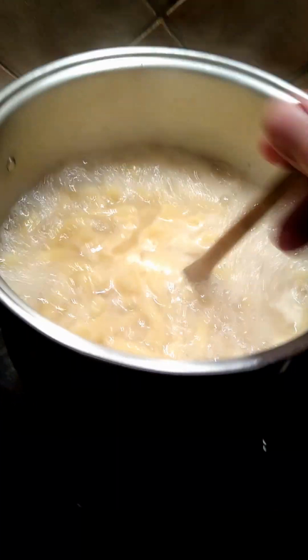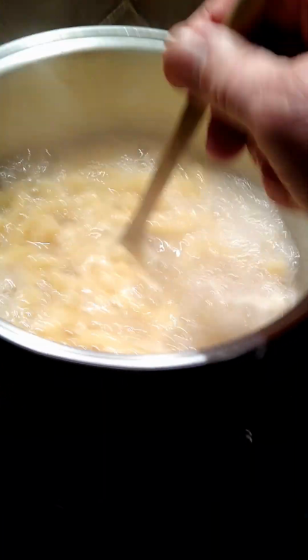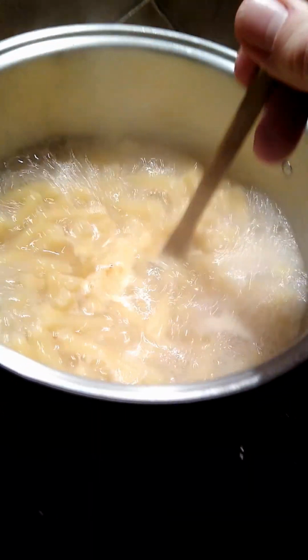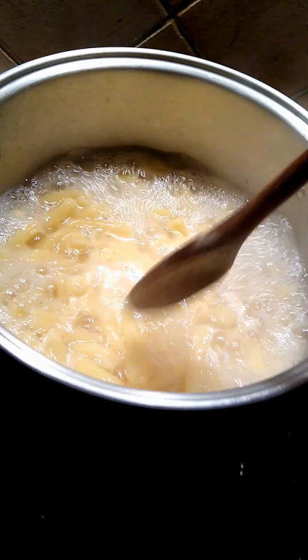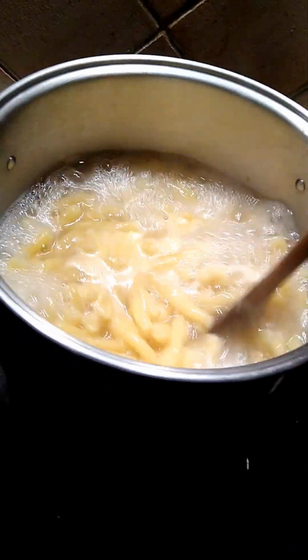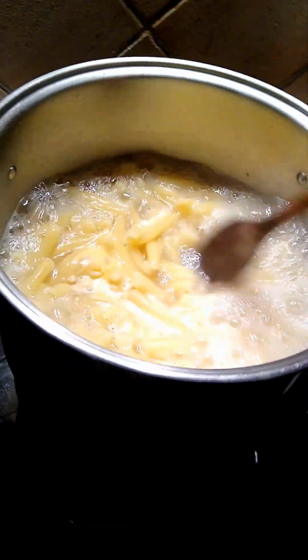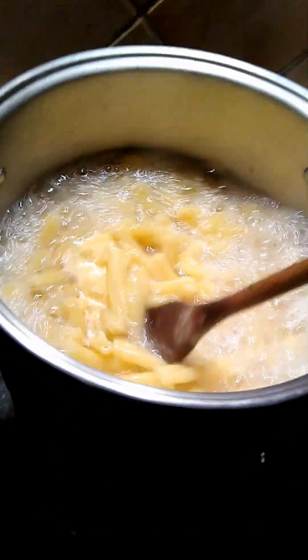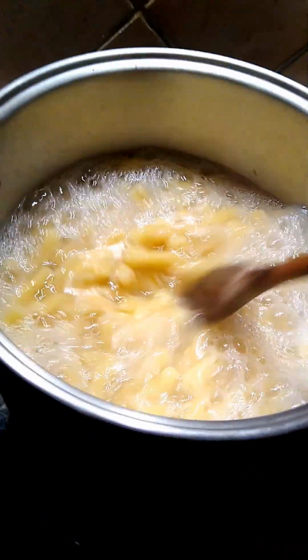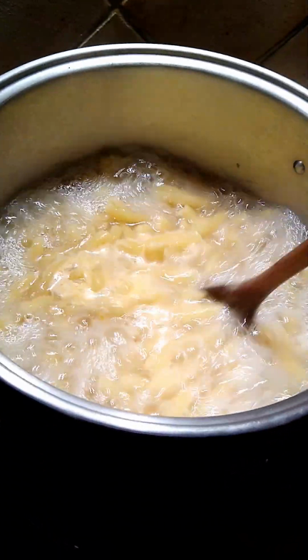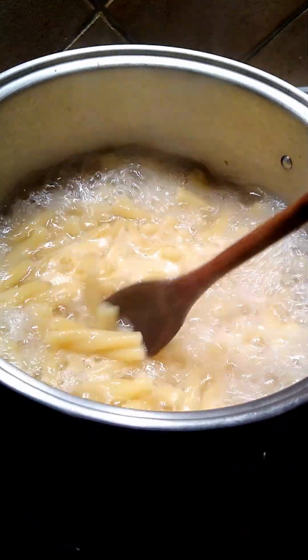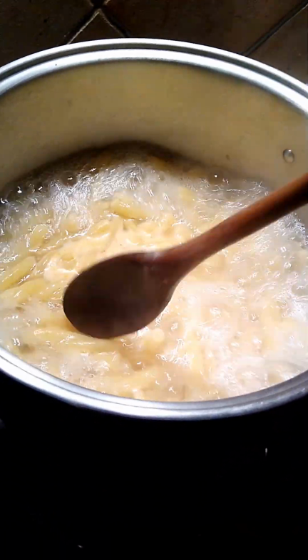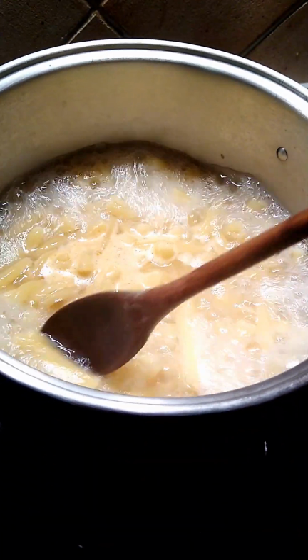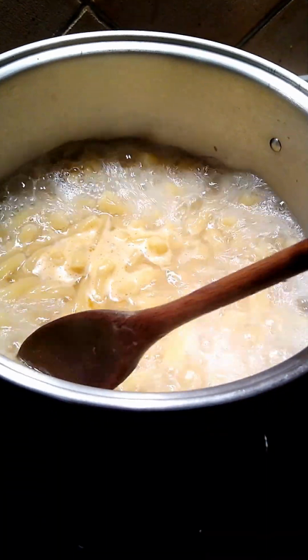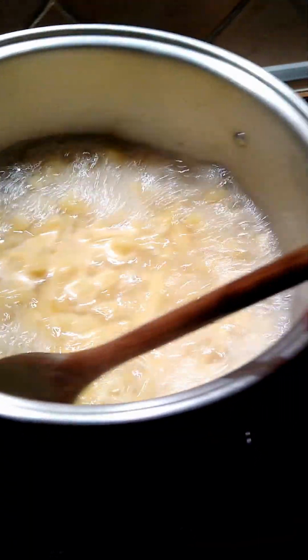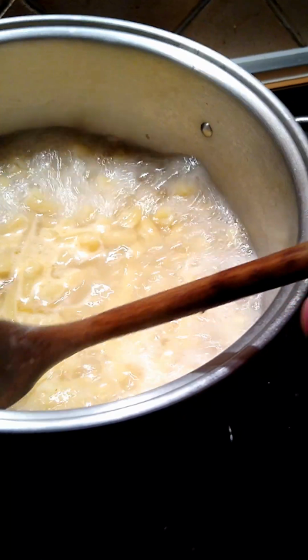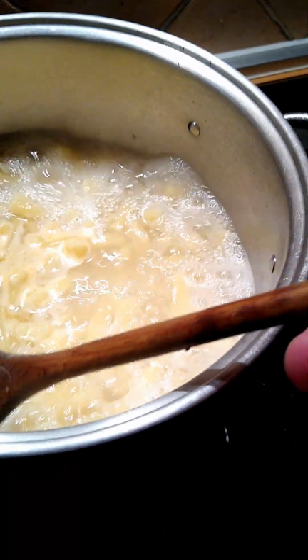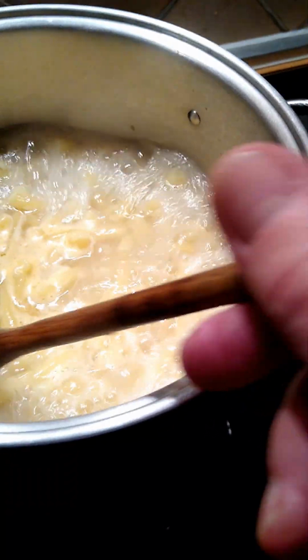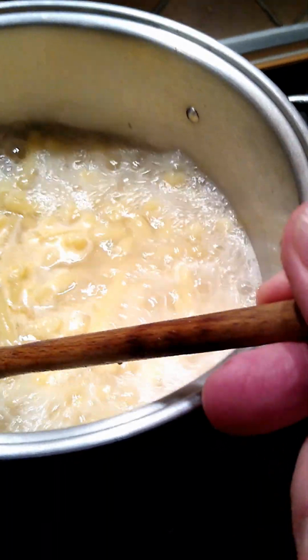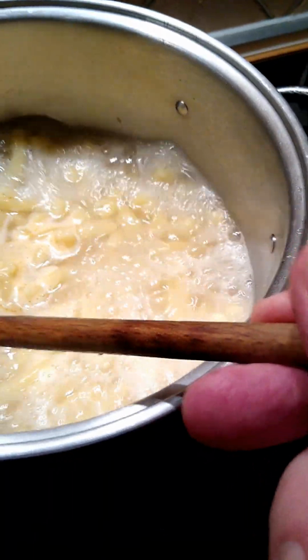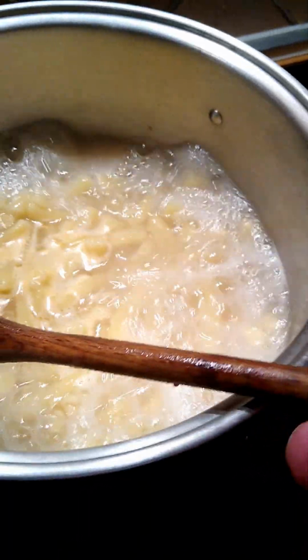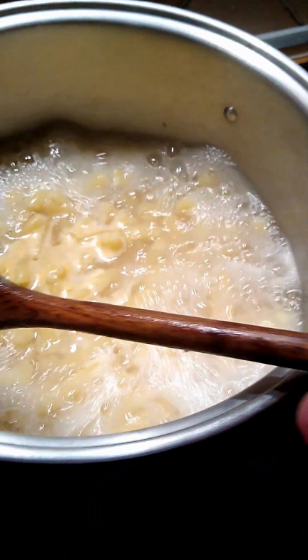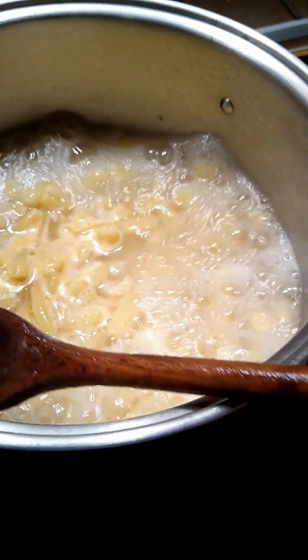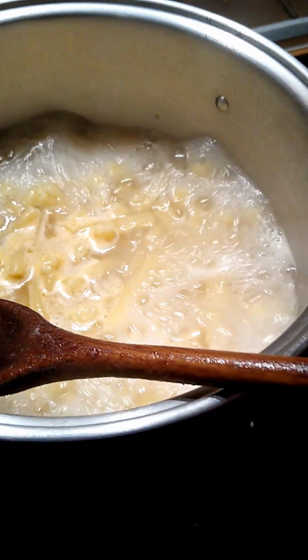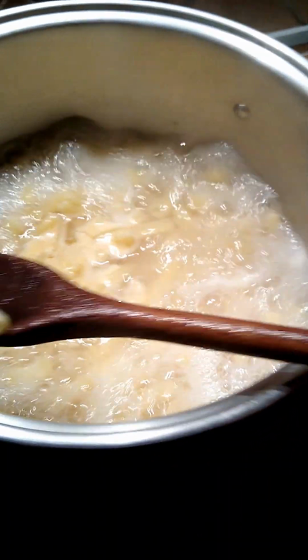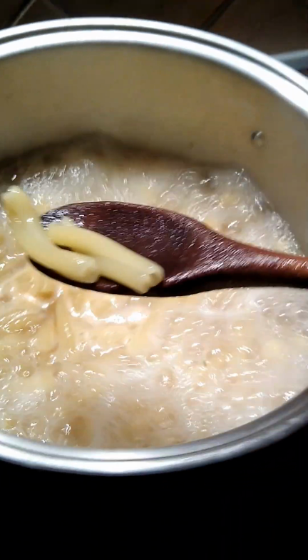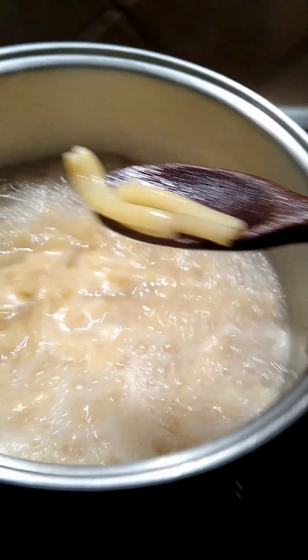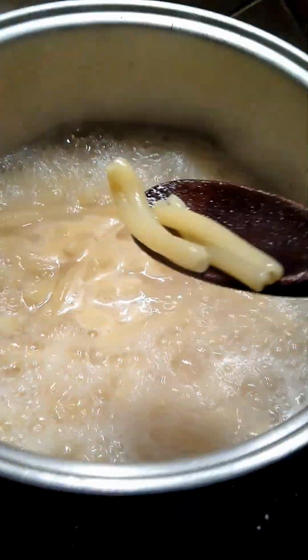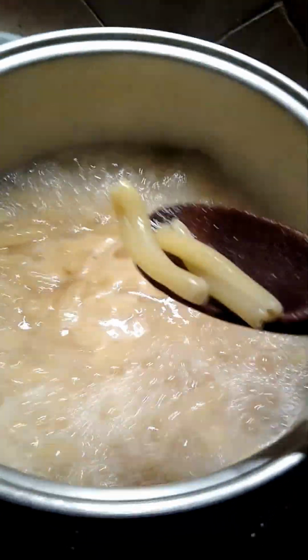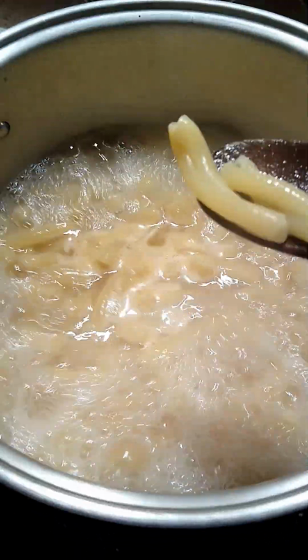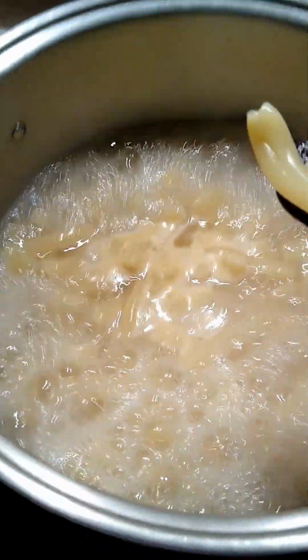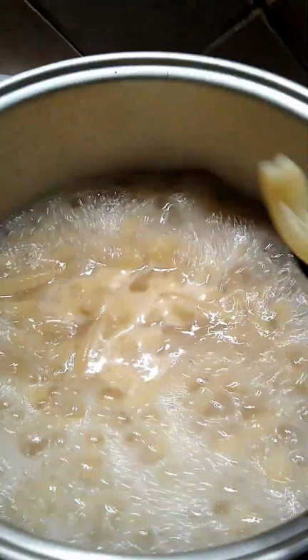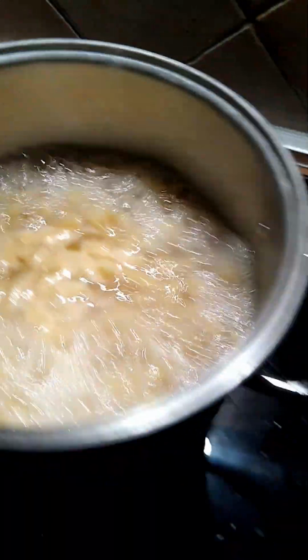Okay, we're getting close to time here now. They're plumping up and getting soft, and you can feel it with the spoon. But of course, let's pull one out and try it — let it cool off a little bit. By the time this cools, we're going to have another couple of minutes of cooking going on here.